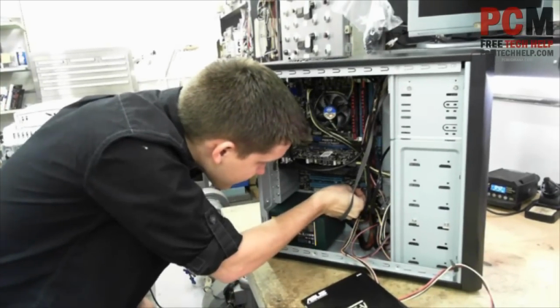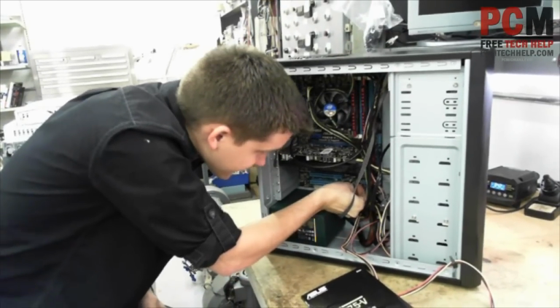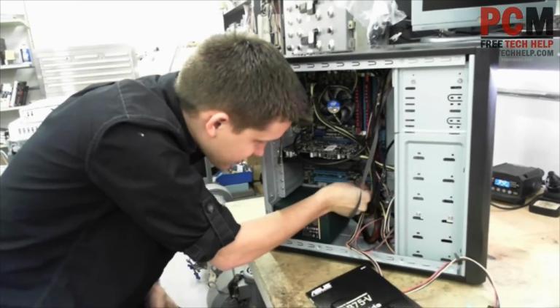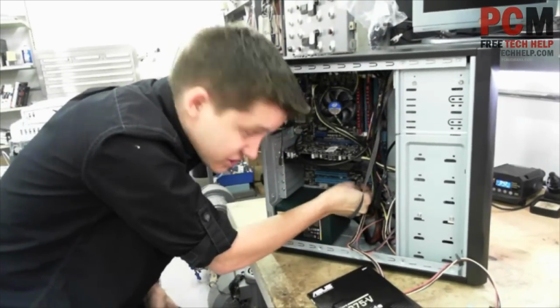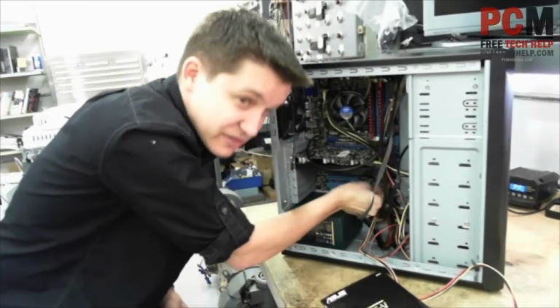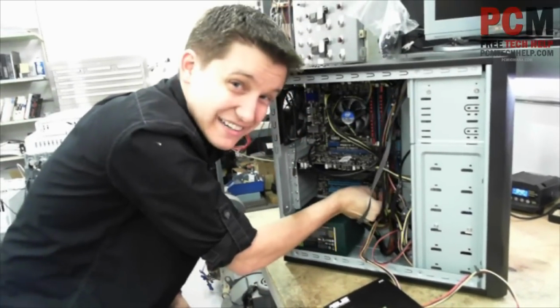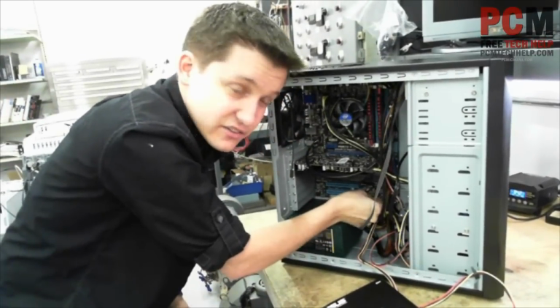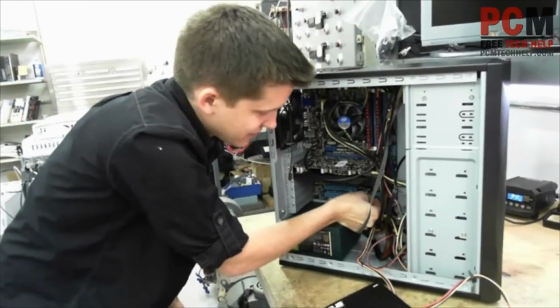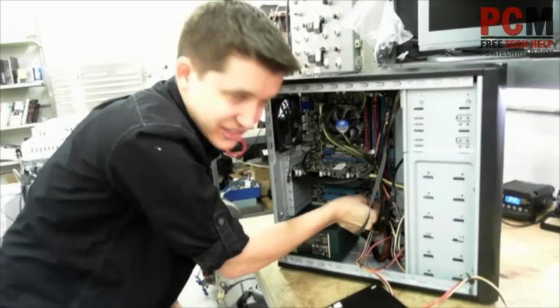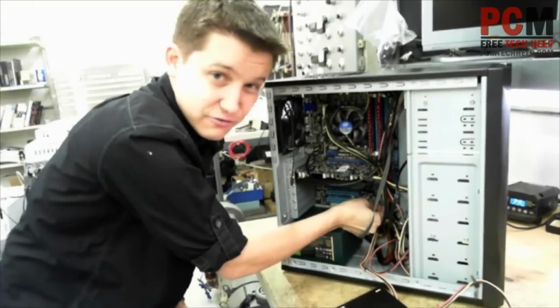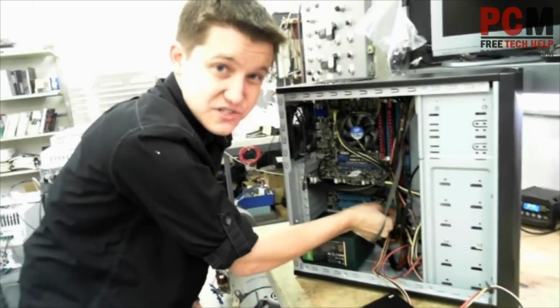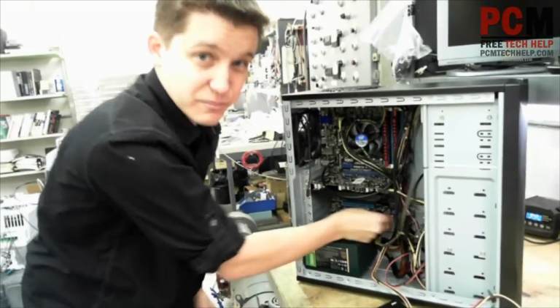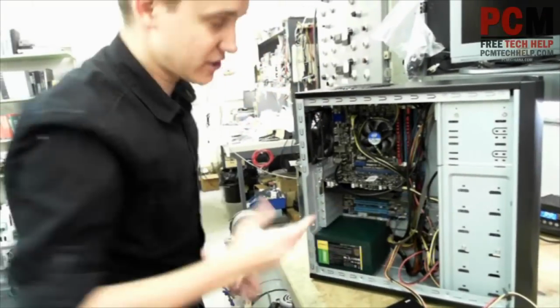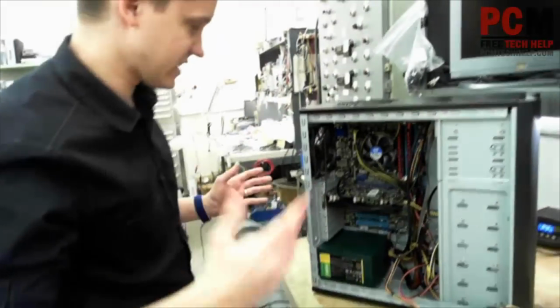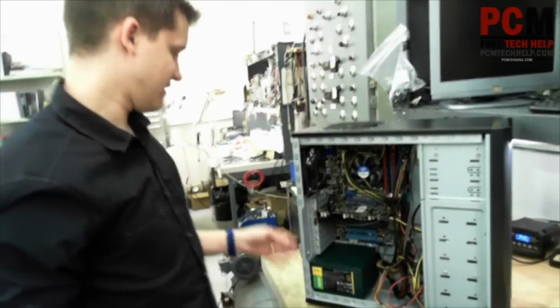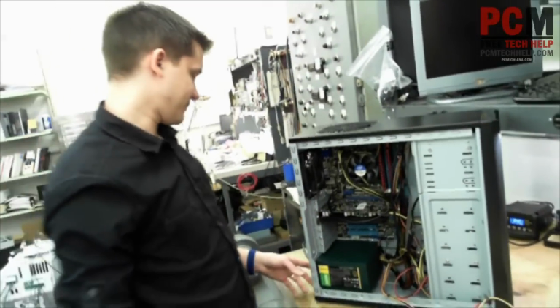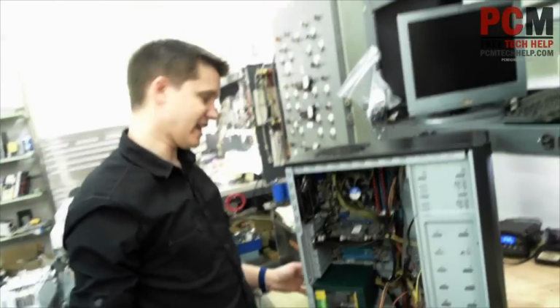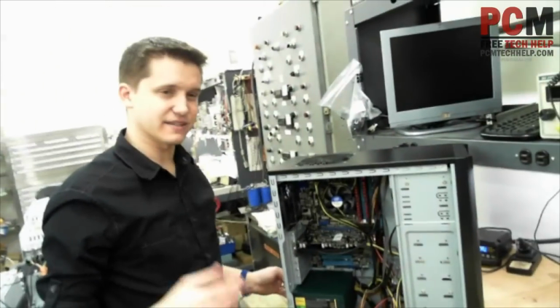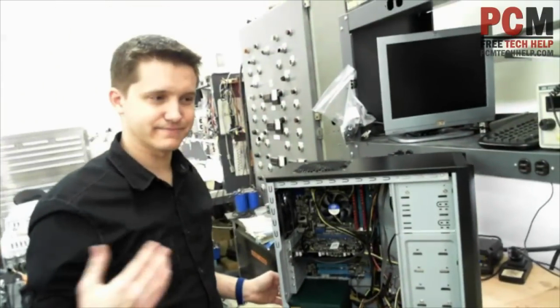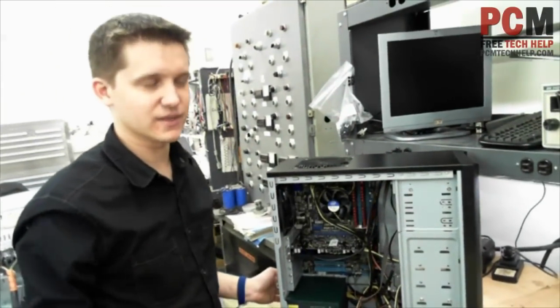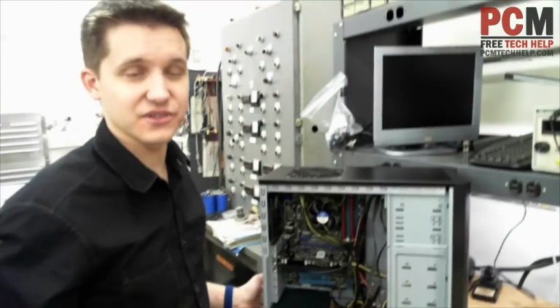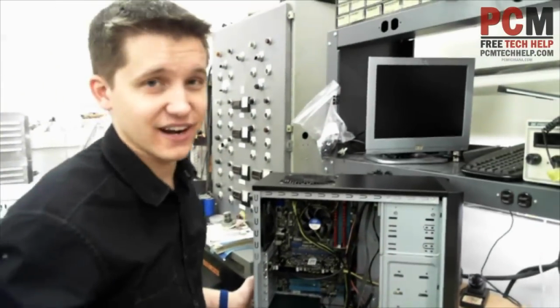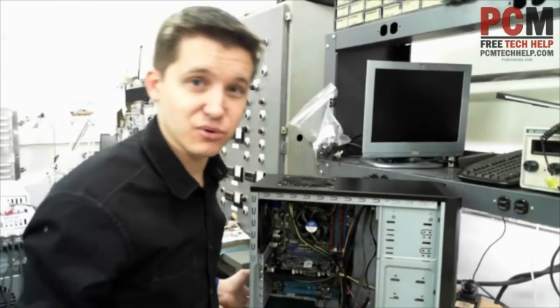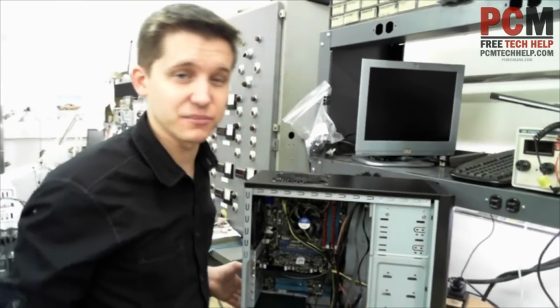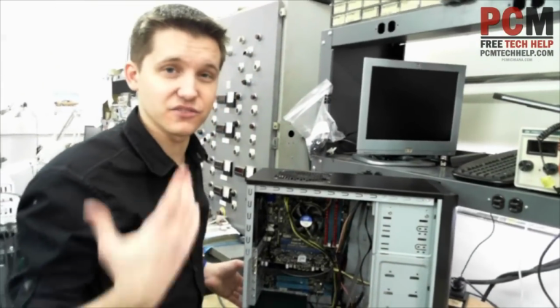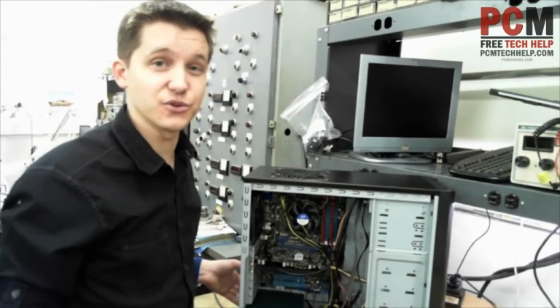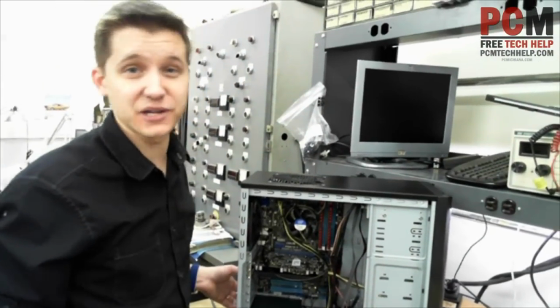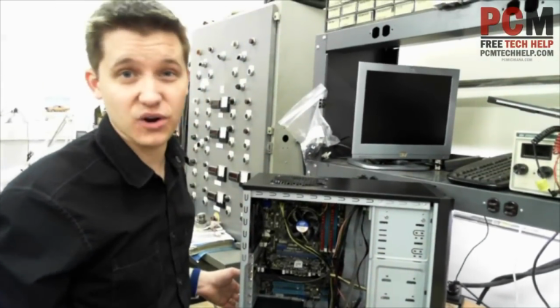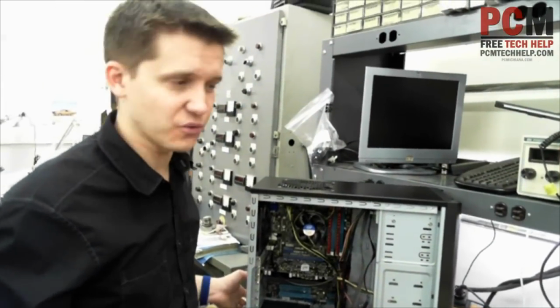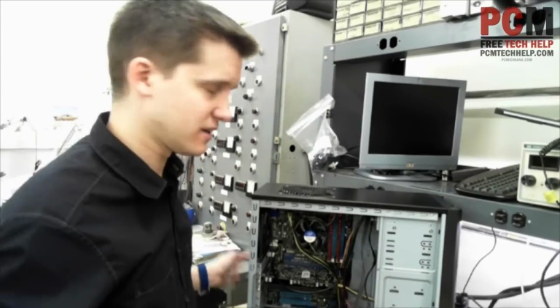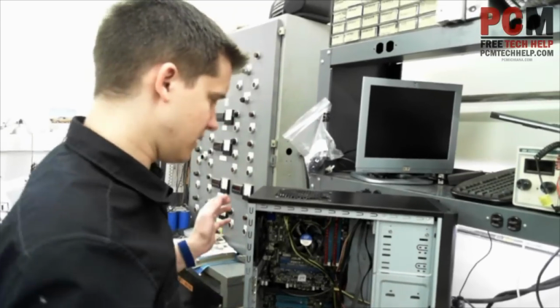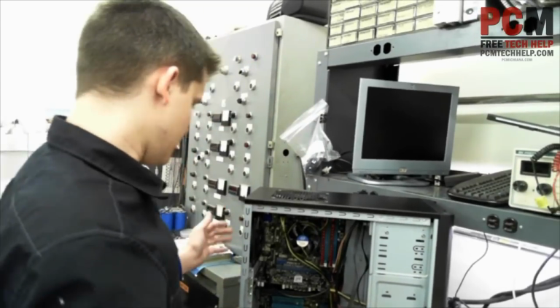These connectors can be extremely forgiving. I'm not telling you to force it, but usually — I don't want to say you're not going to break them, because if you do bend them the wrong way, you will.